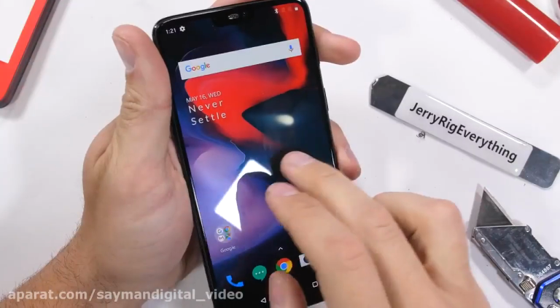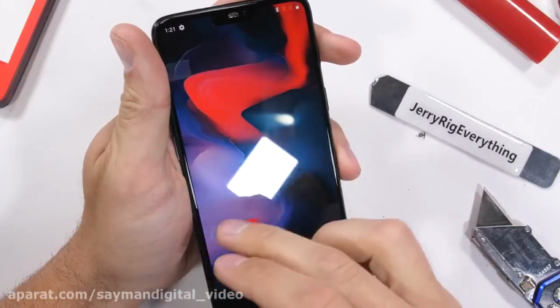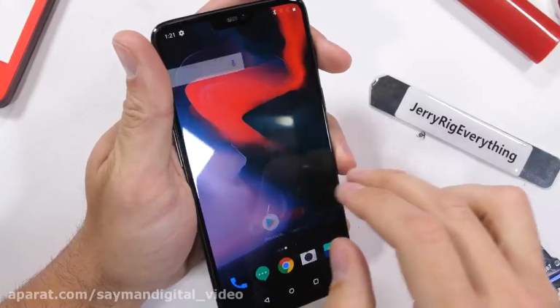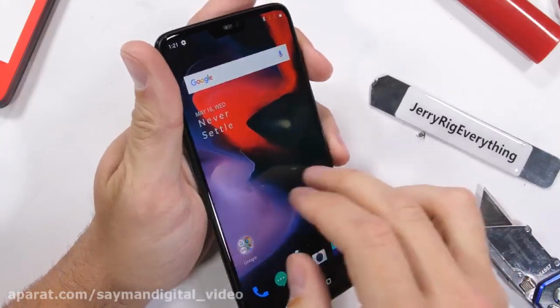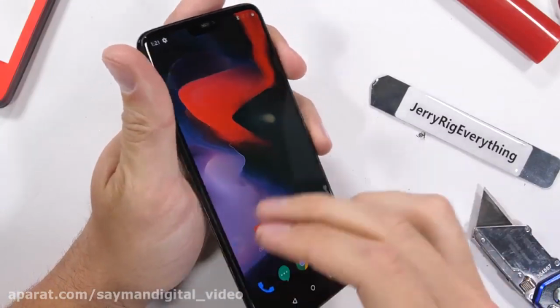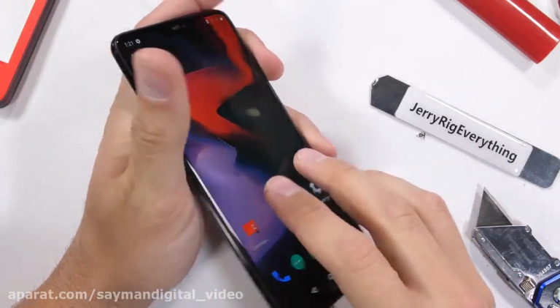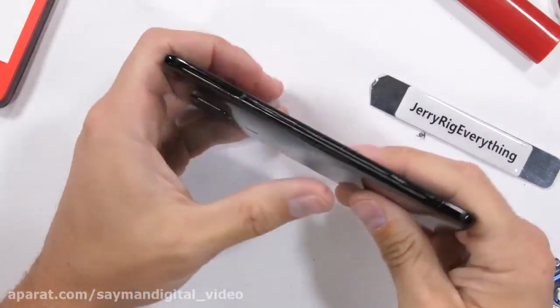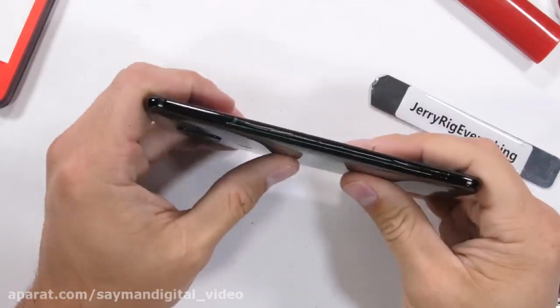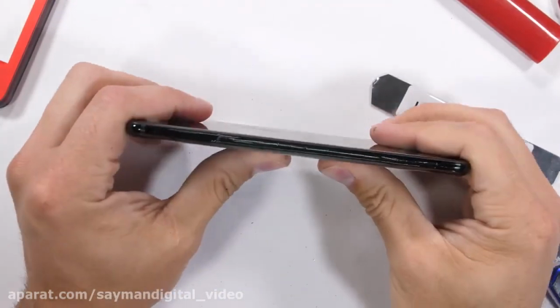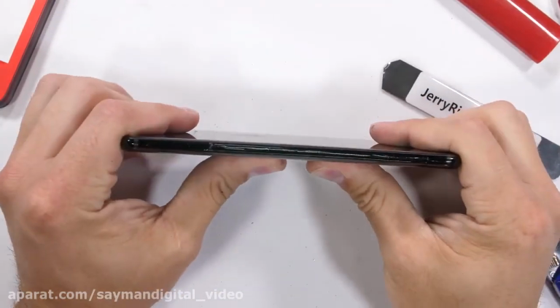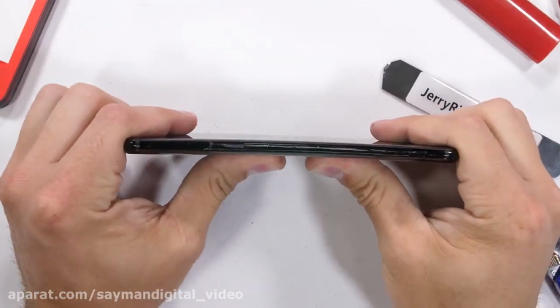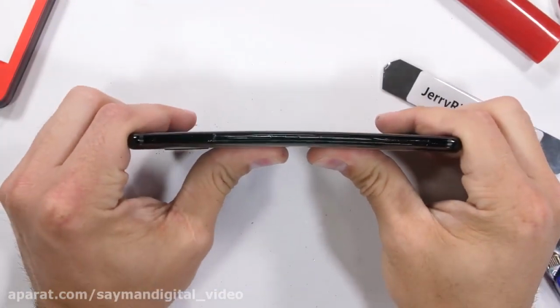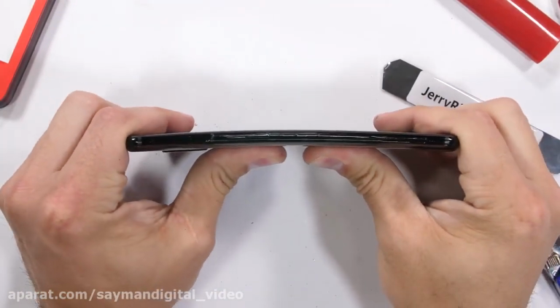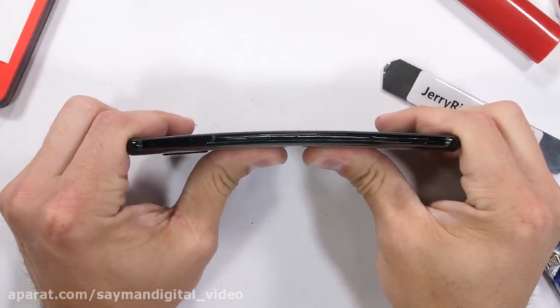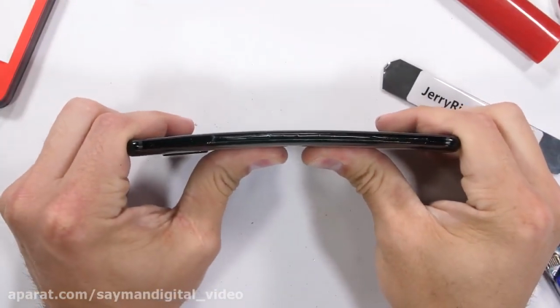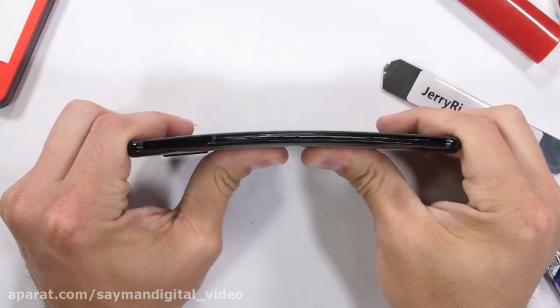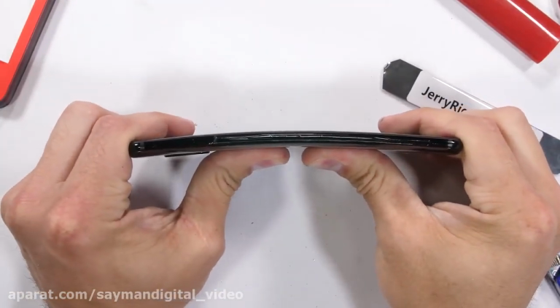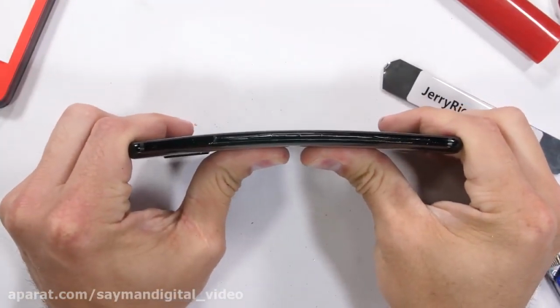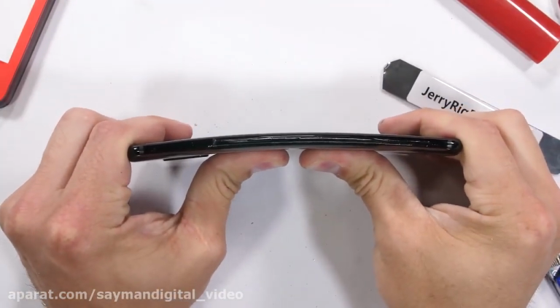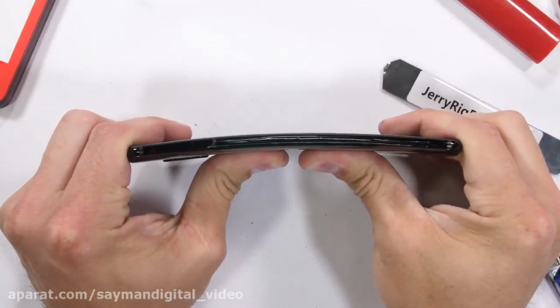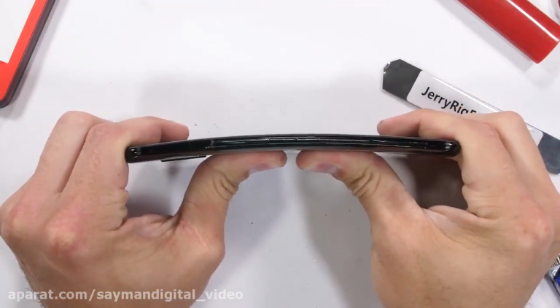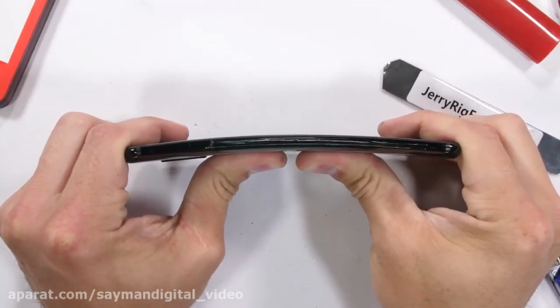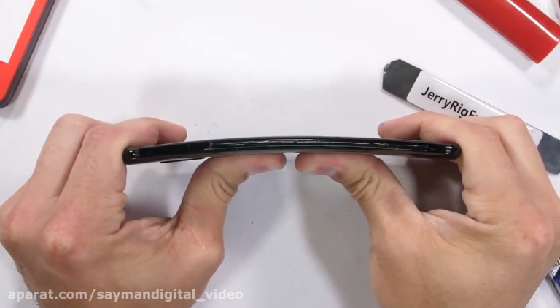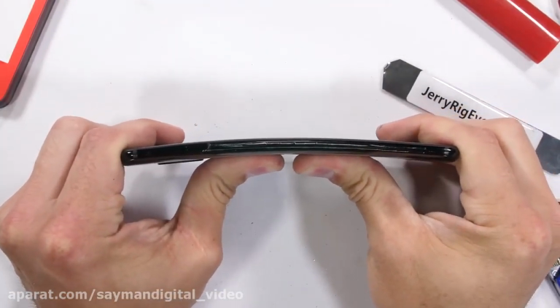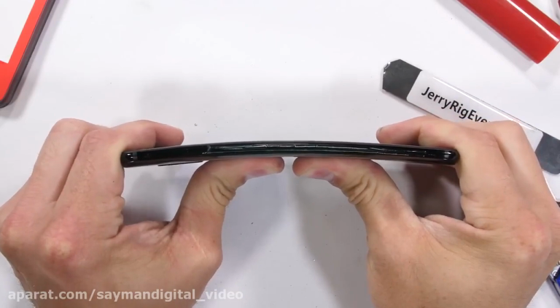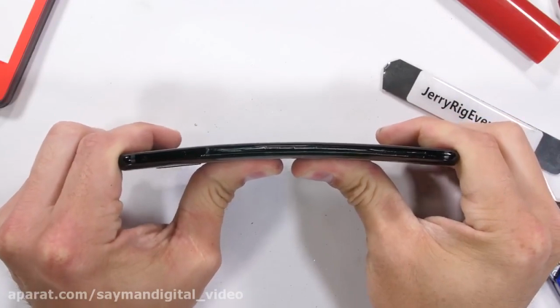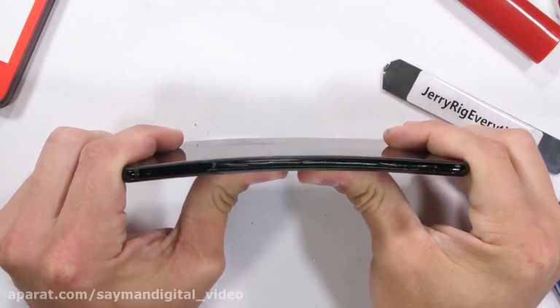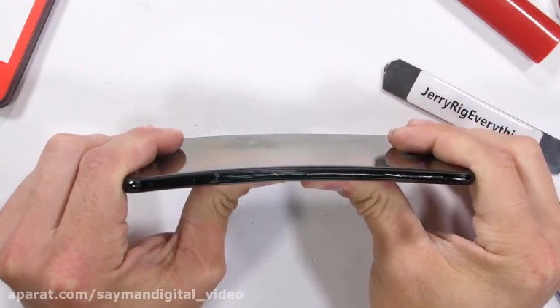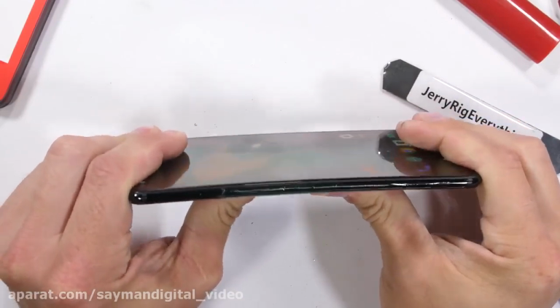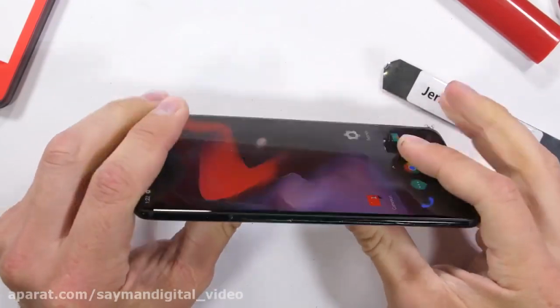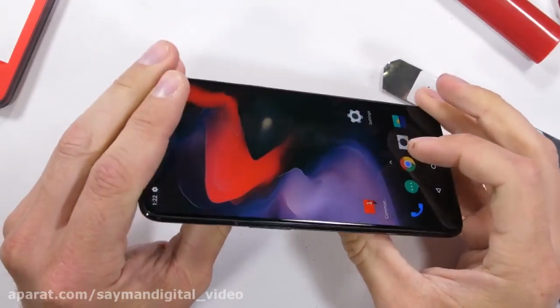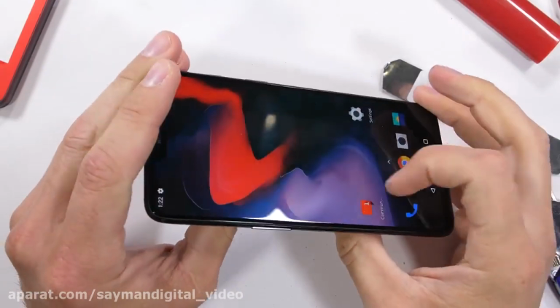Previous OnePlus phones were milled from solid blocks of aluminum, making them pretty durable. It's time to see if this glass redesign holds up to a structural bend test.